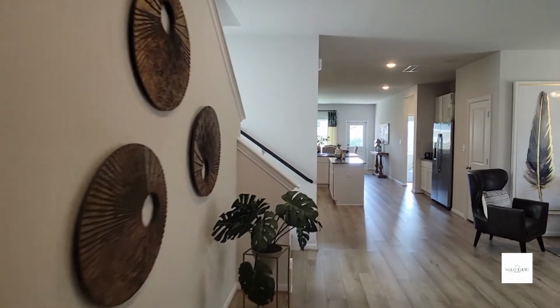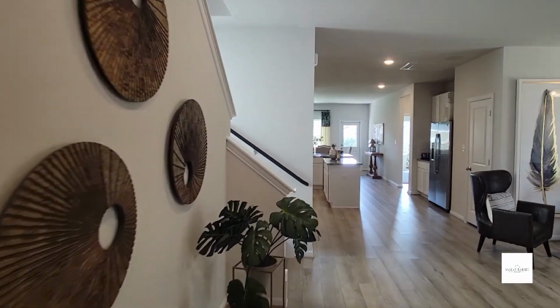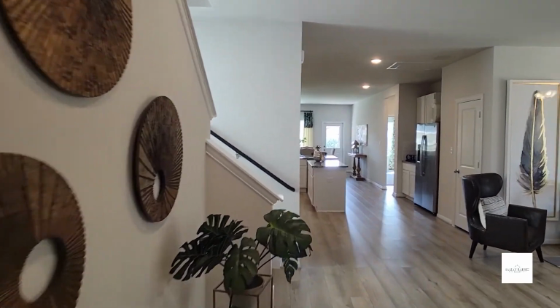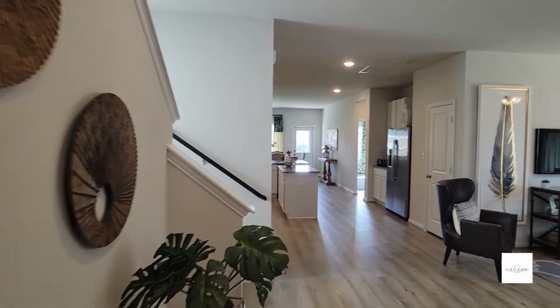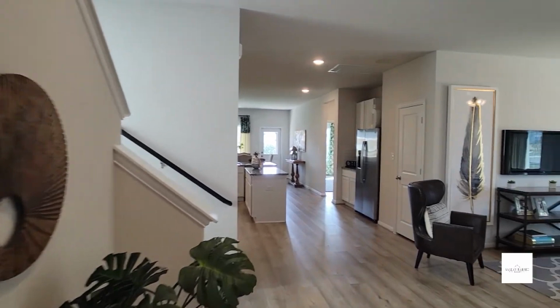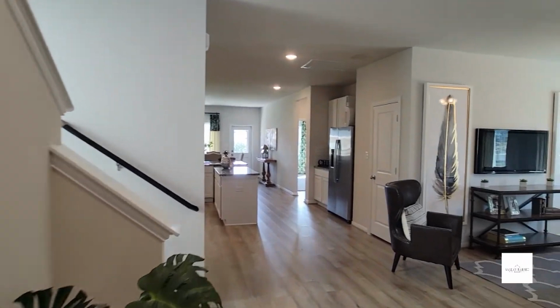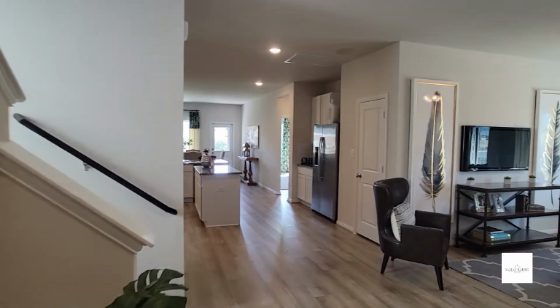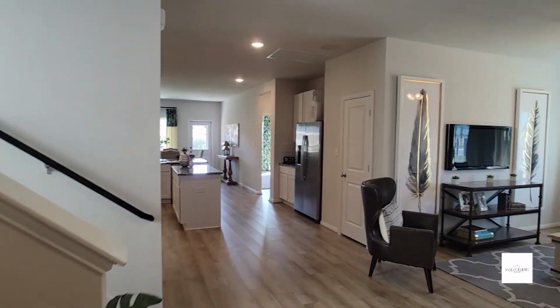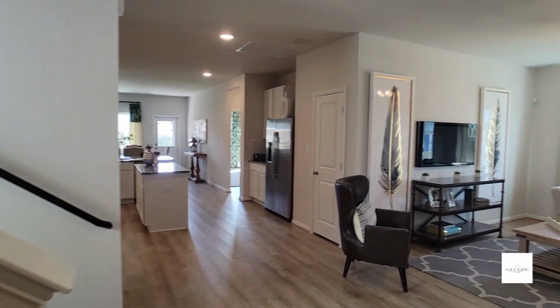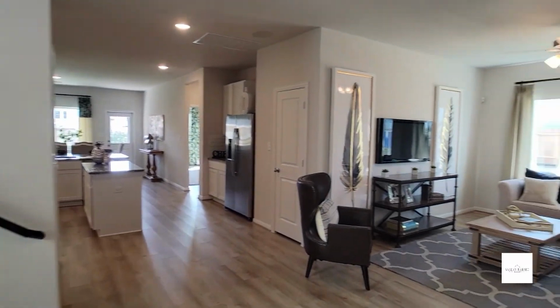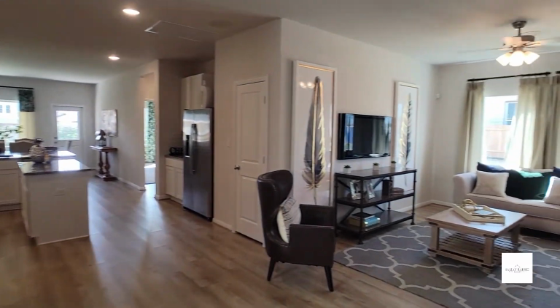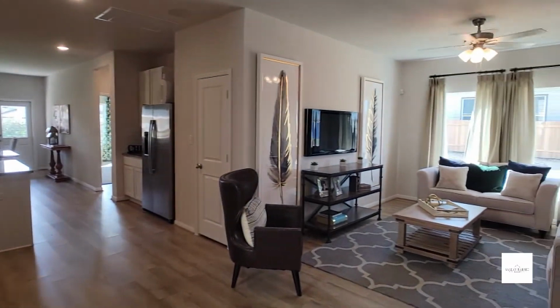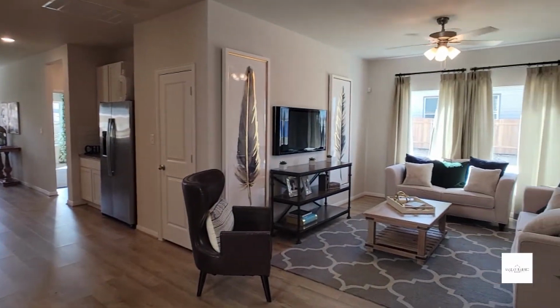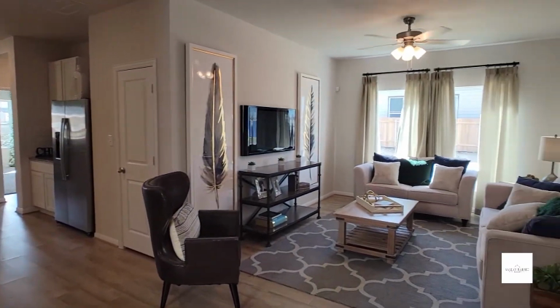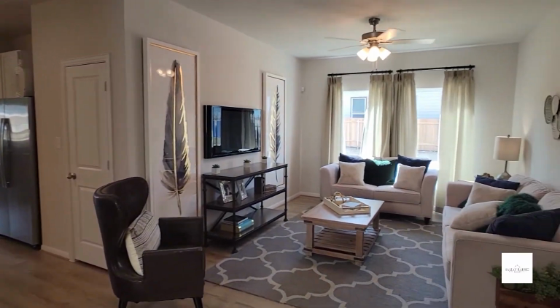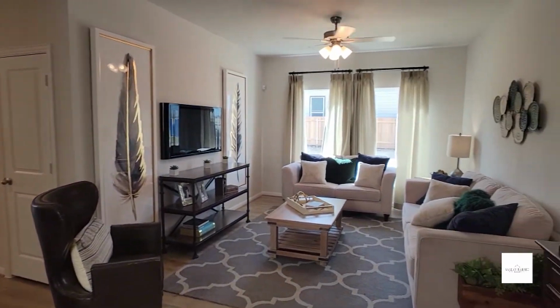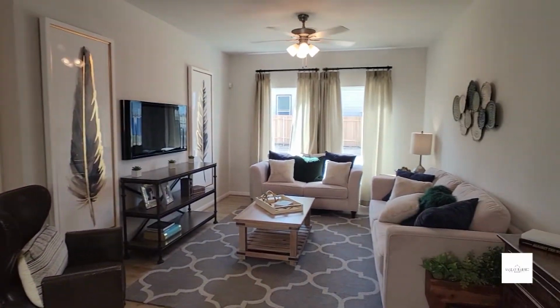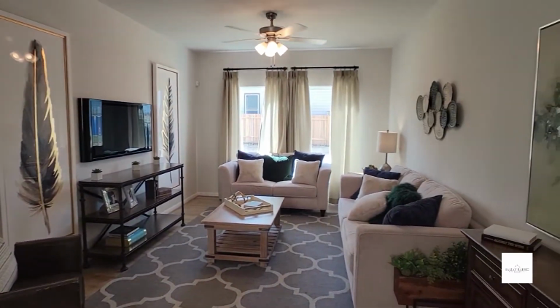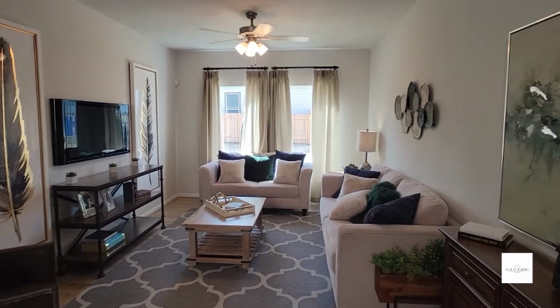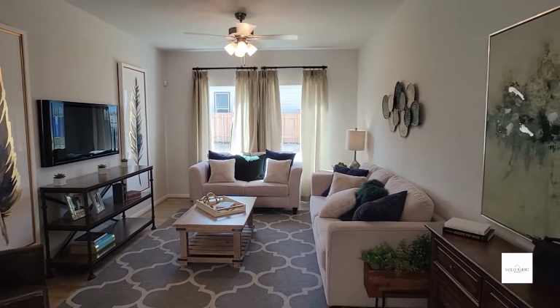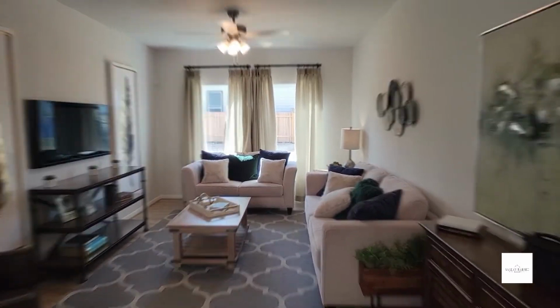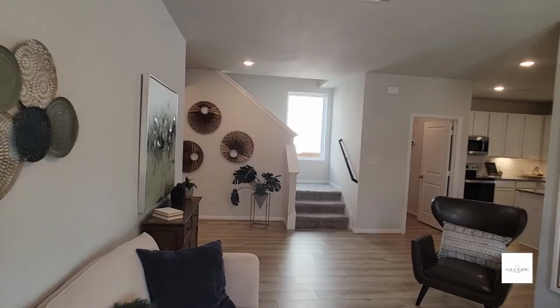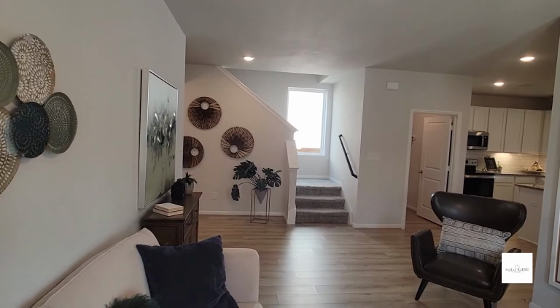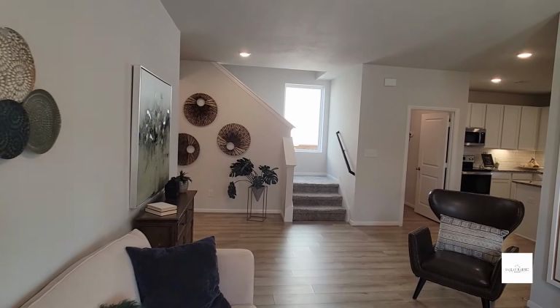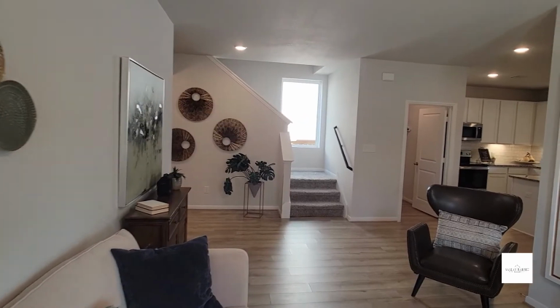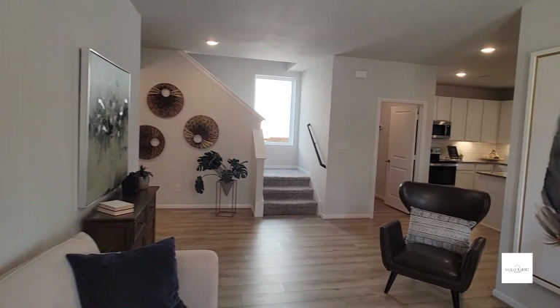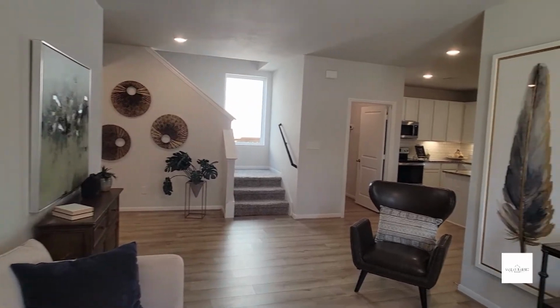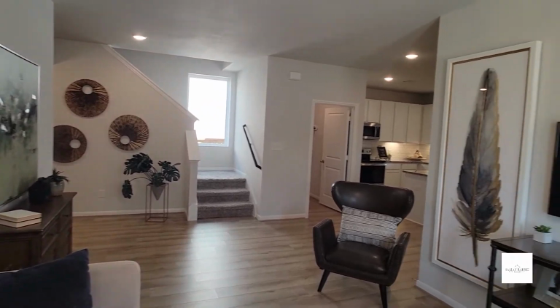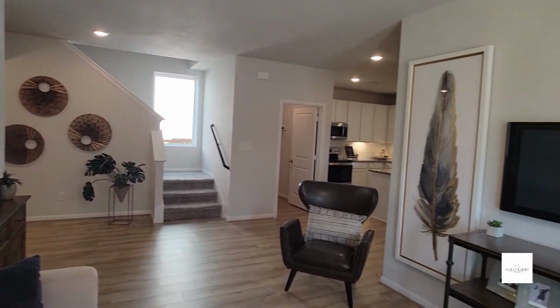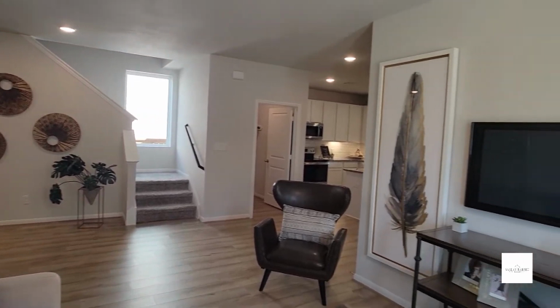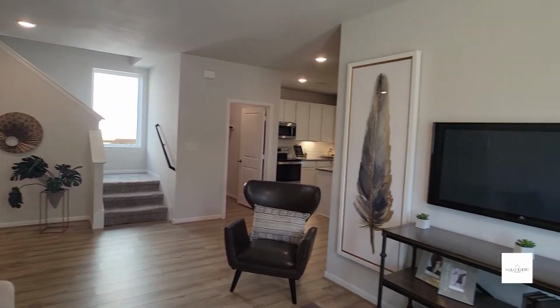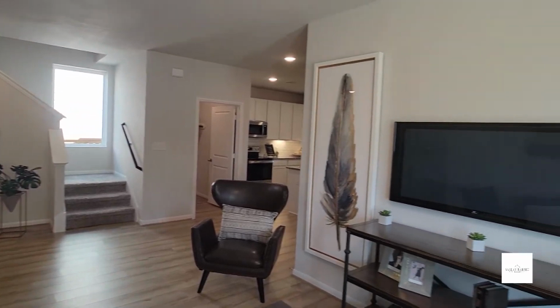This features three bedrooms, two and a half baths, has a two-car garage and is about 1,963 square feet, and it's a two-story home.